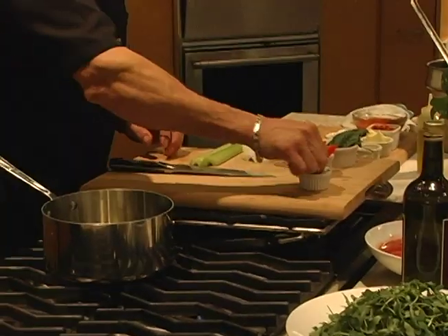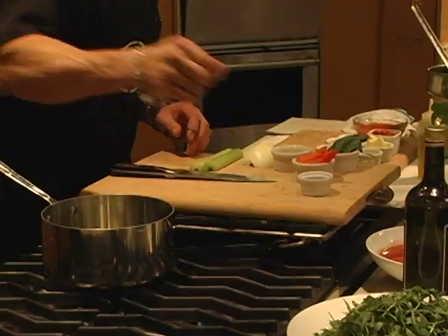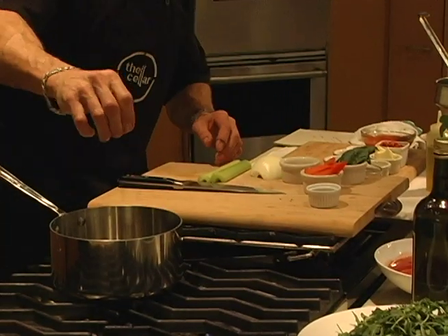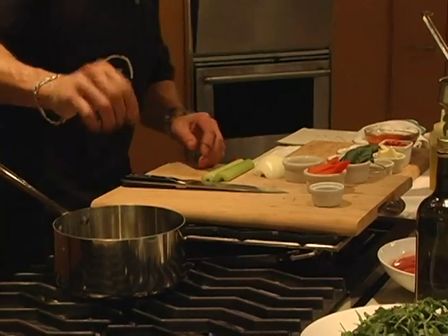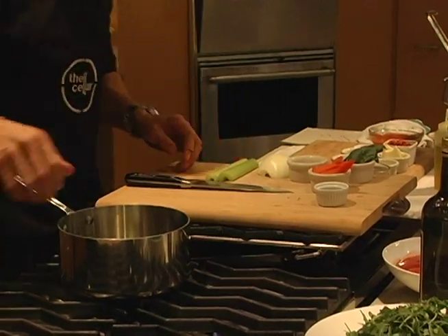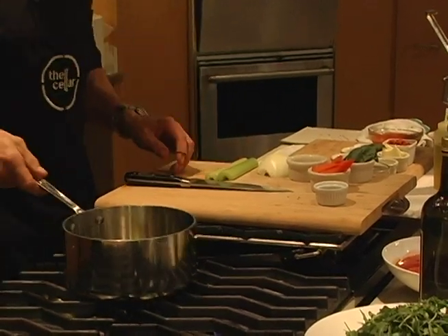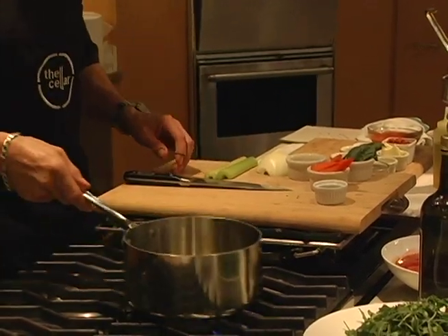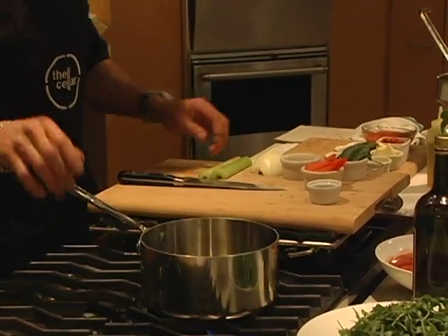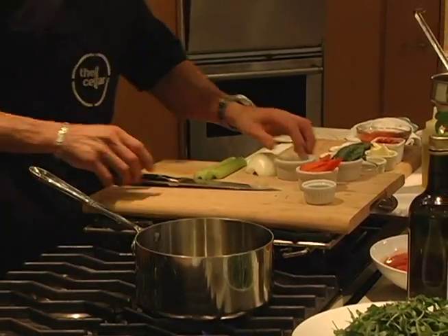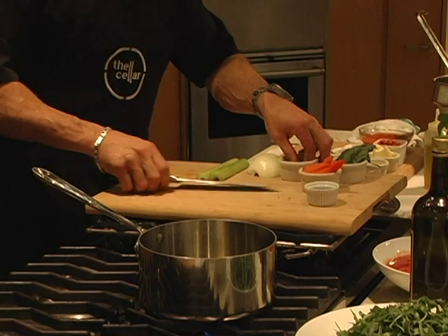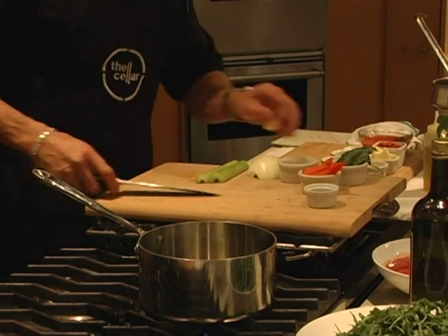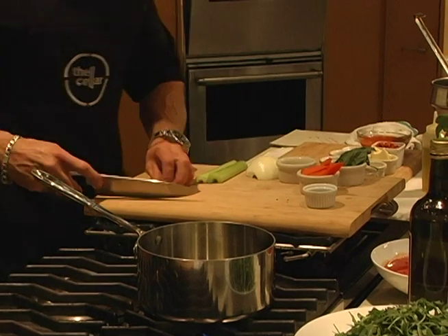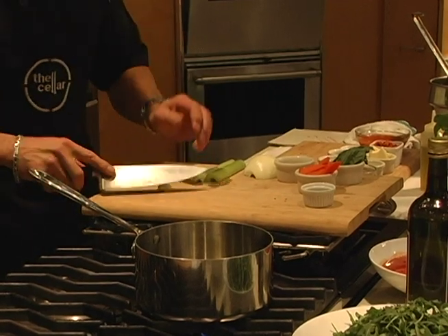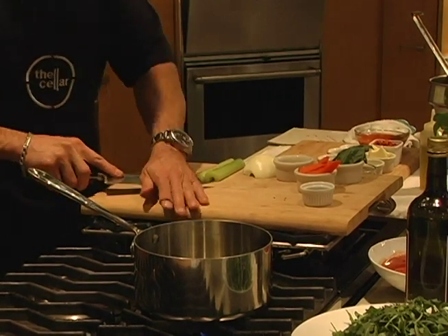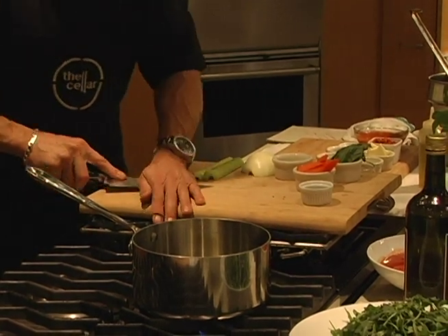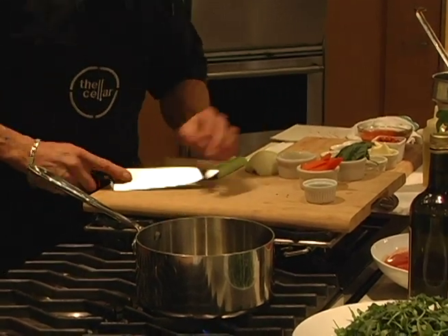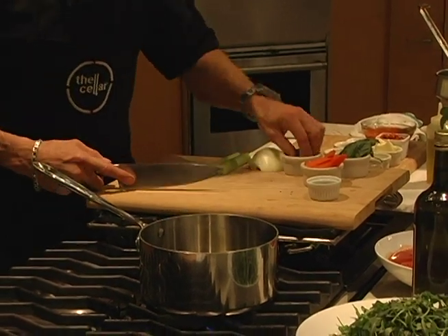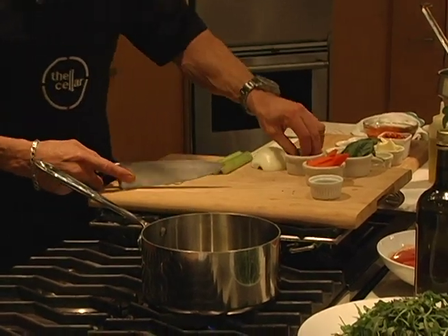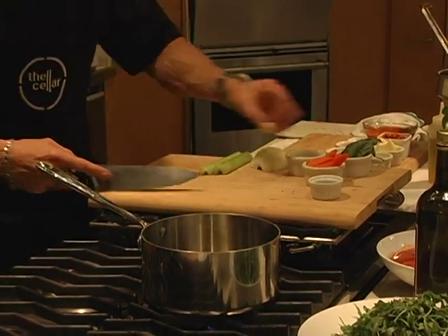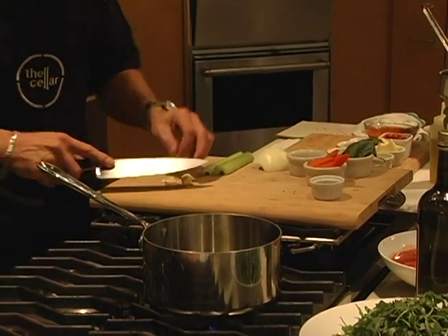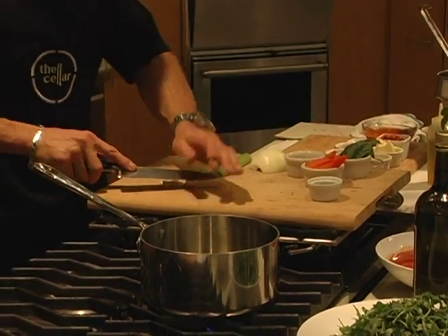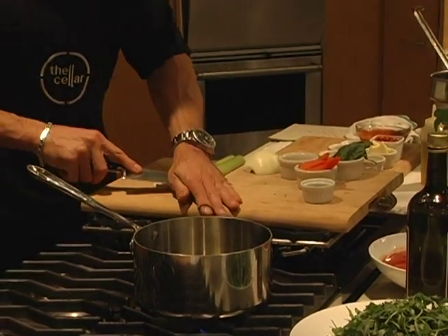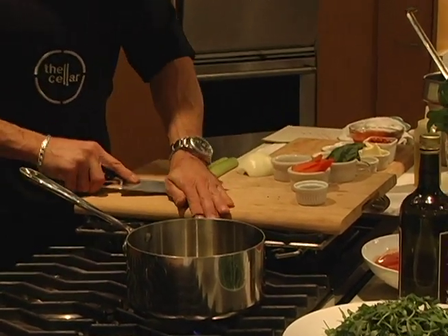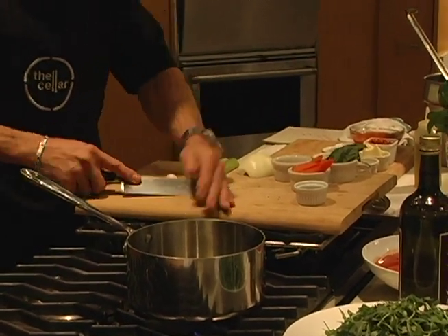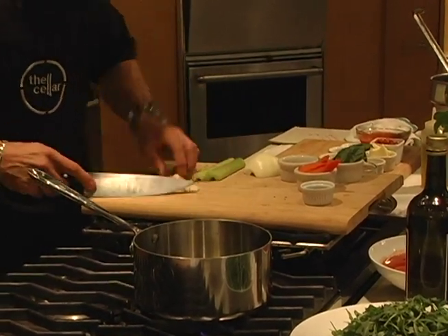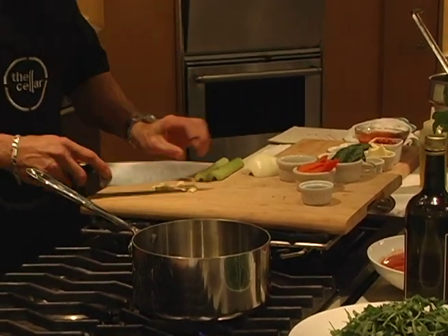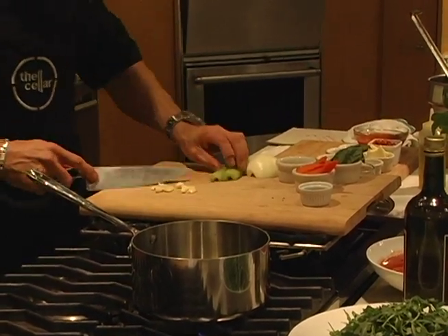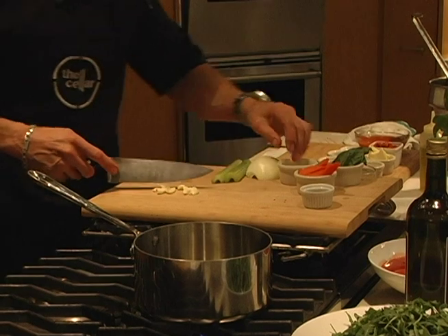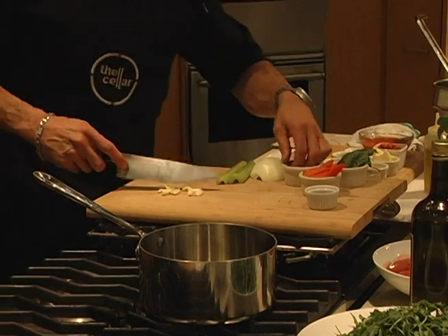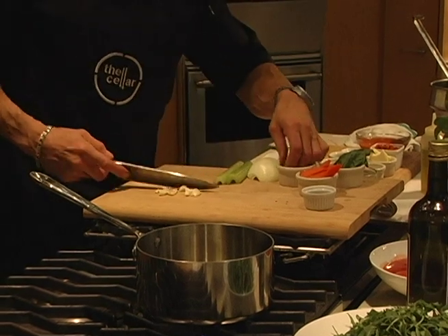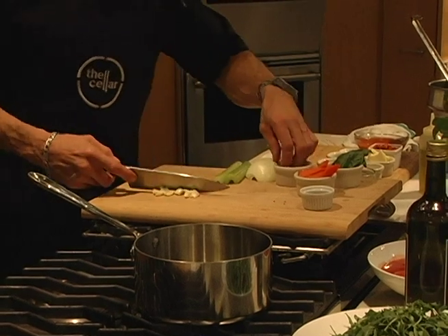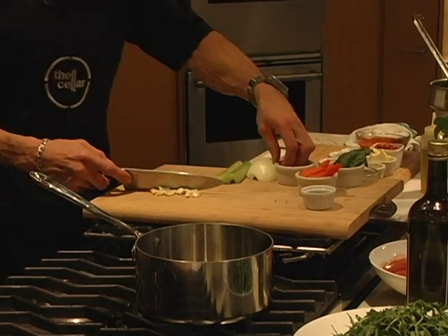A little crushed red pepper to start off with, and I'm going to add the mirepoix — smash a little garlic. I love smashing garlic because it brings out most of the acid and flavor from it.